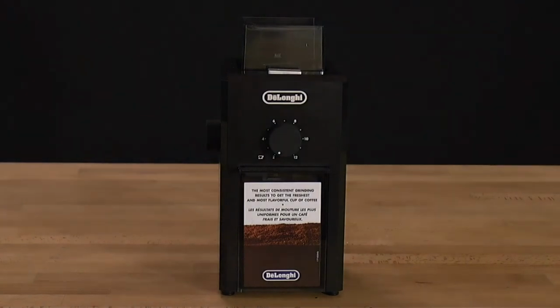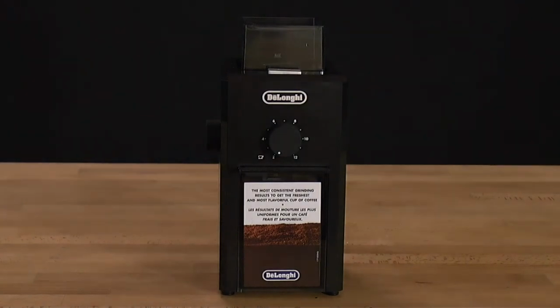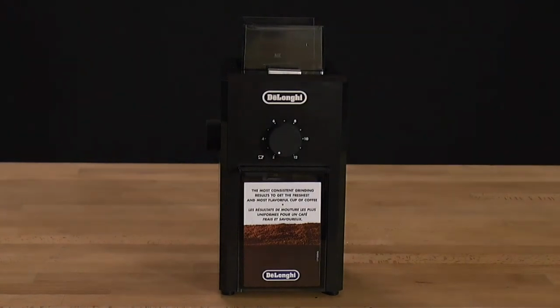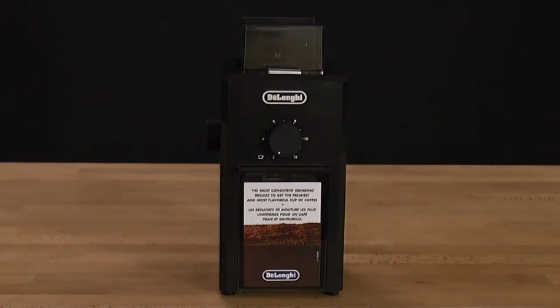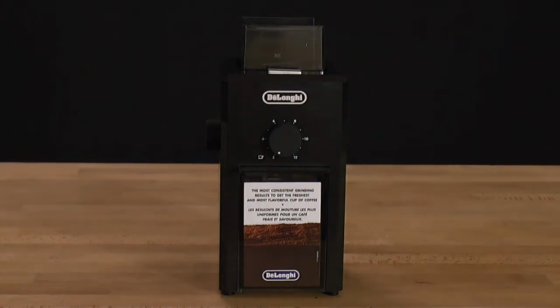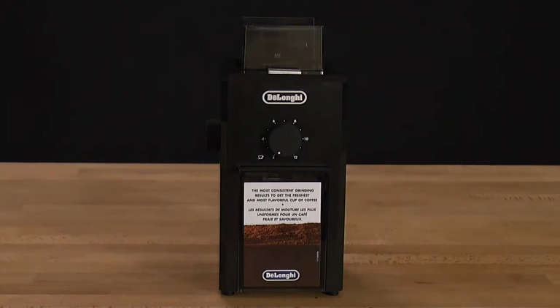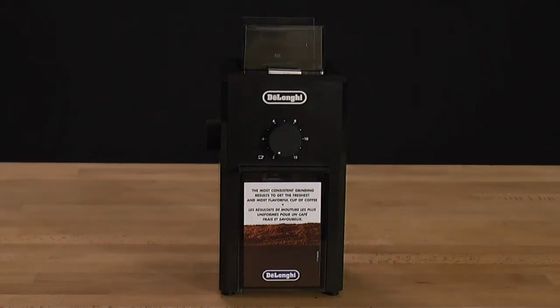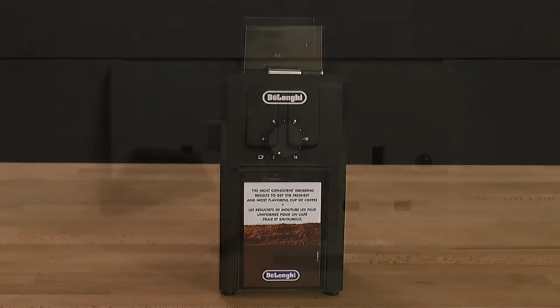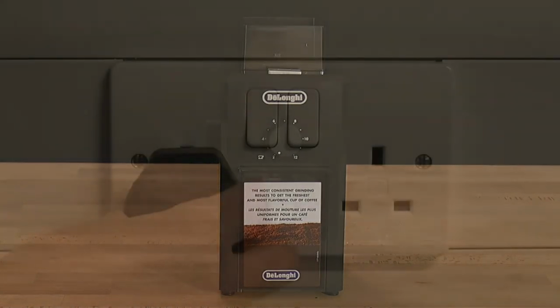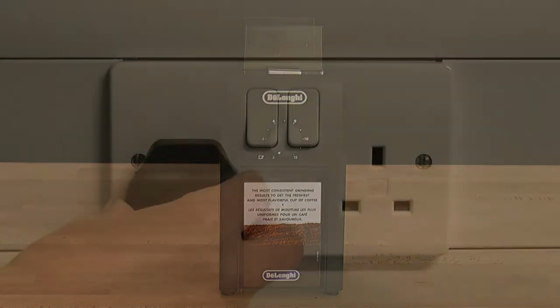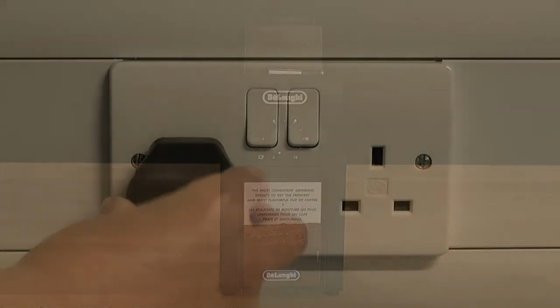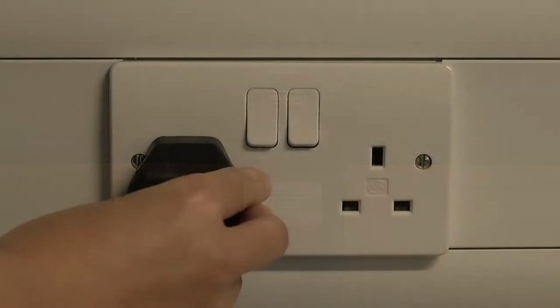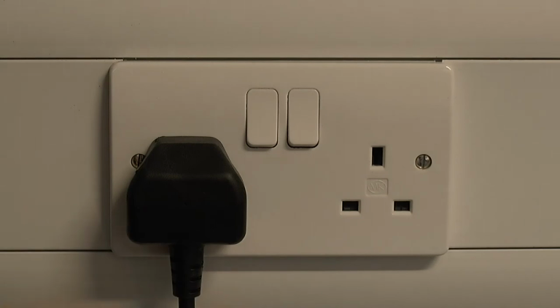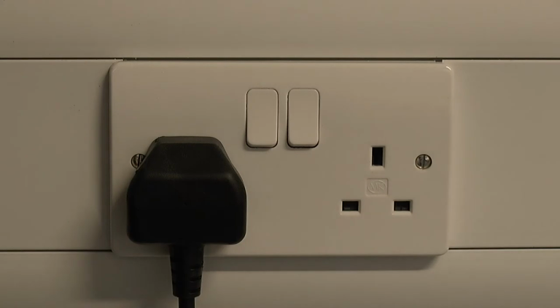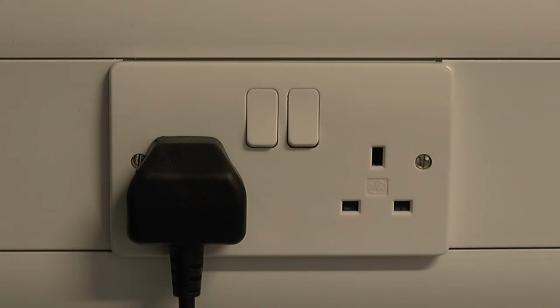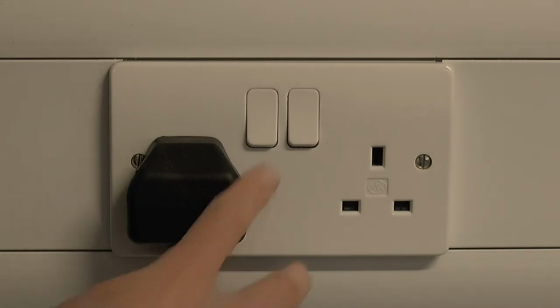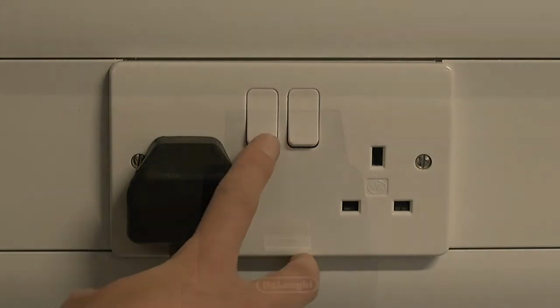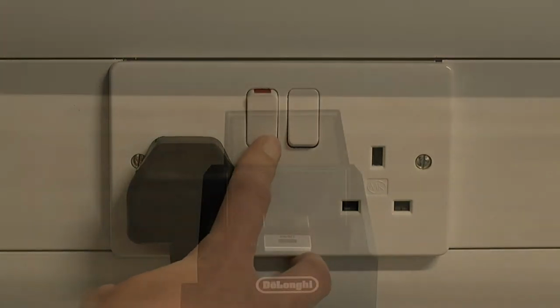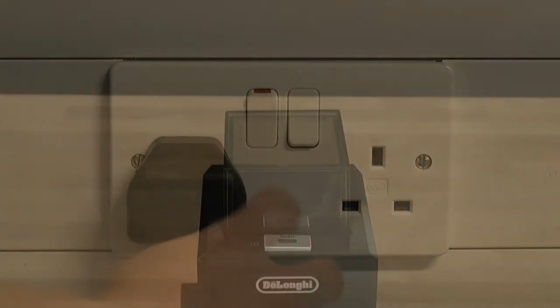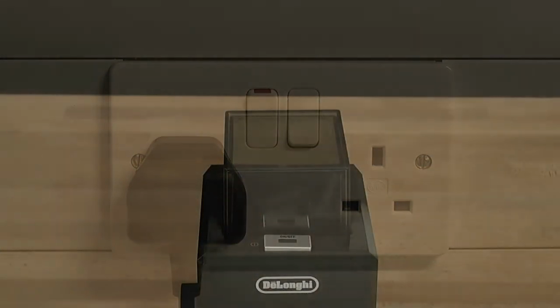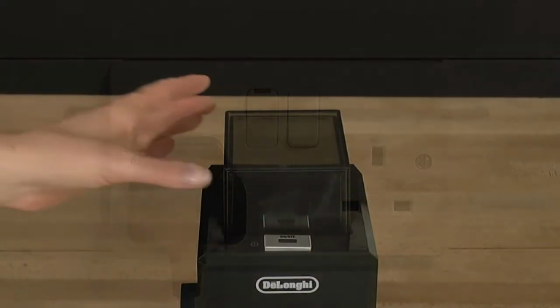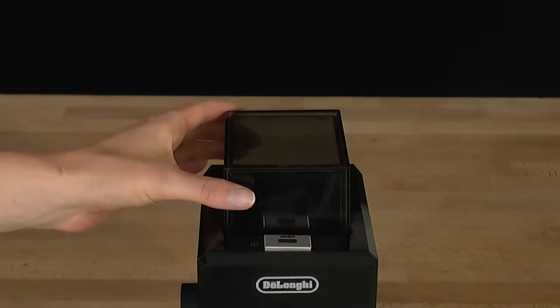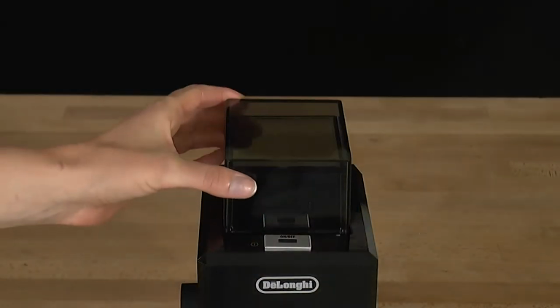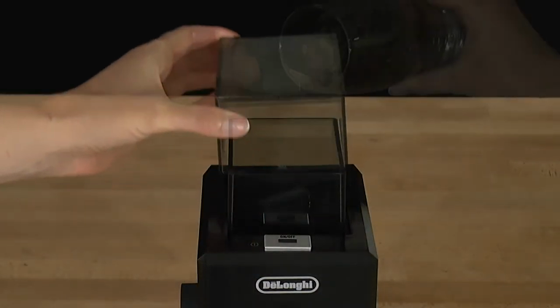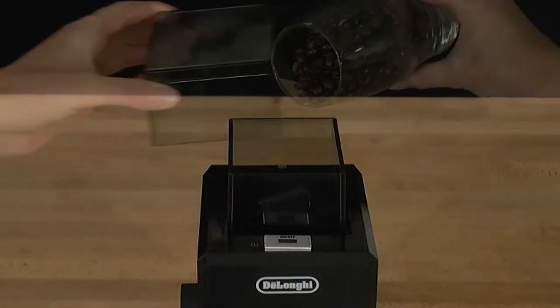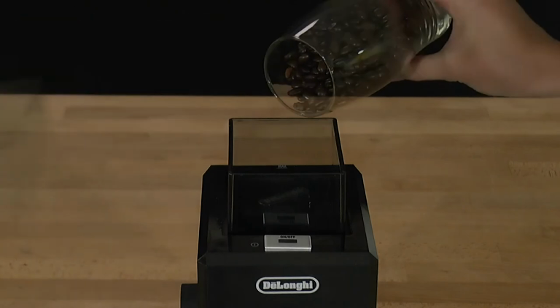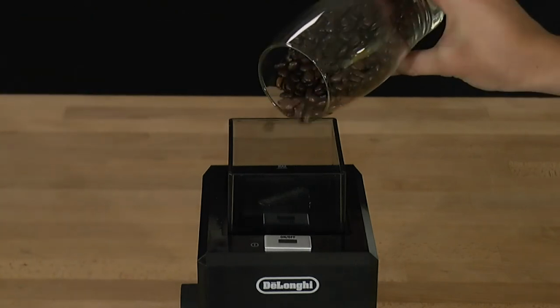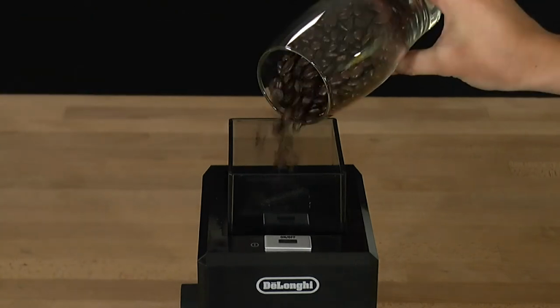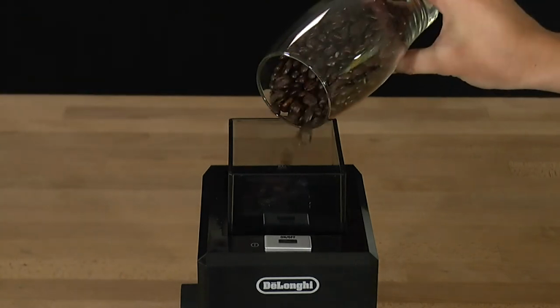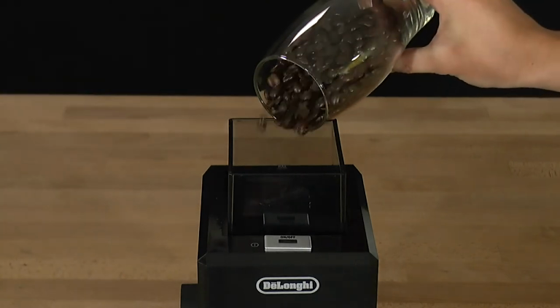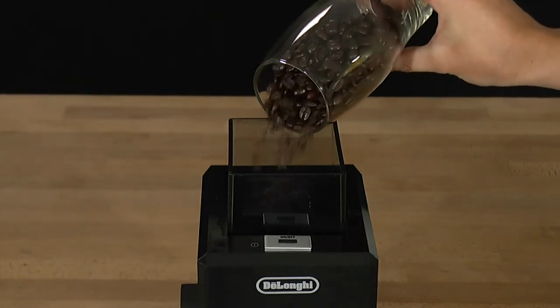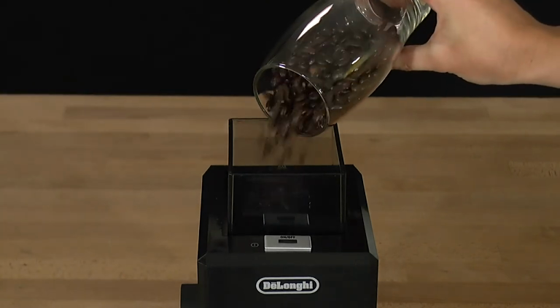Grinding Fresh Coffee Beans for Espresso. Plug the appliance in at the mains and switch on at the supply. Take off the lid, fill the container with the desired amount of fresh coffee beans, and replace the lid.